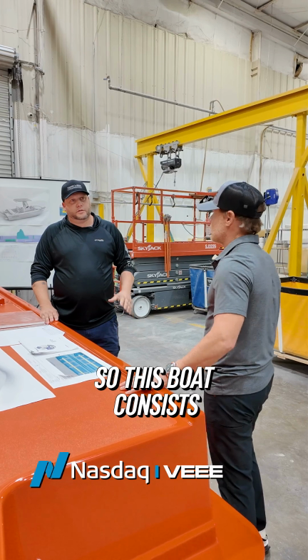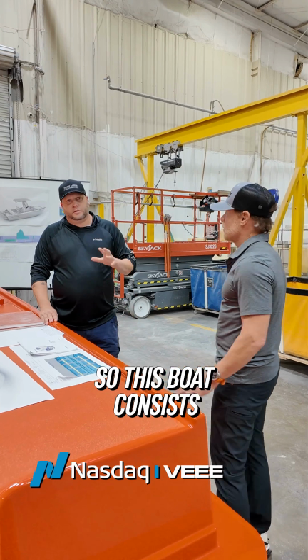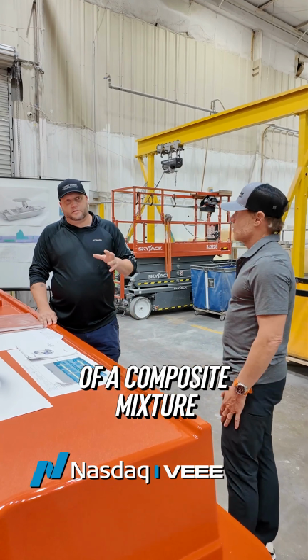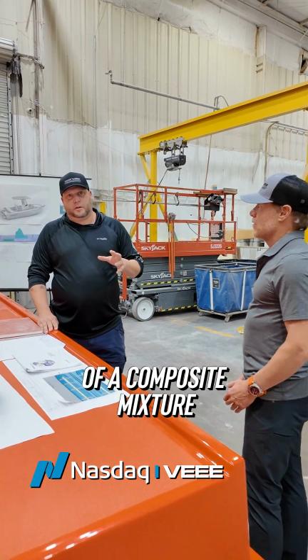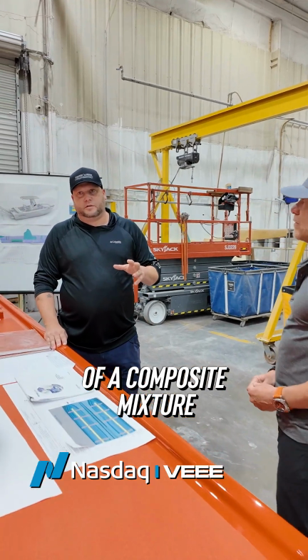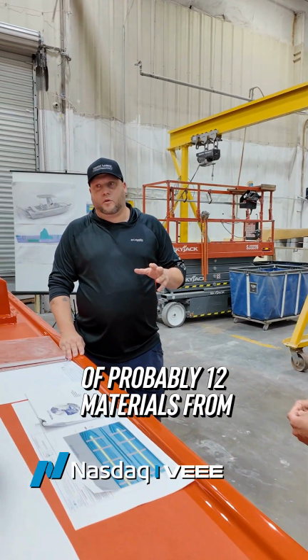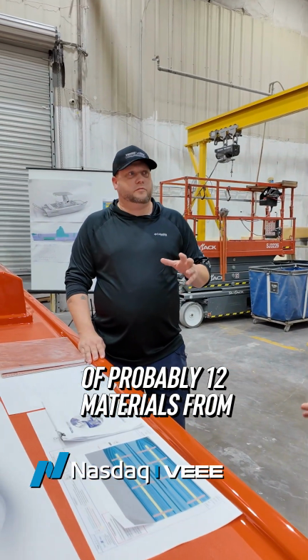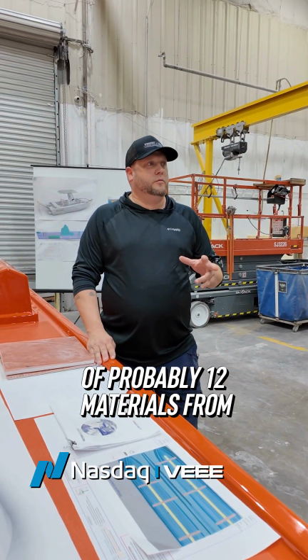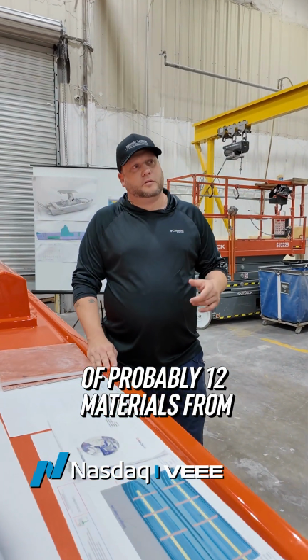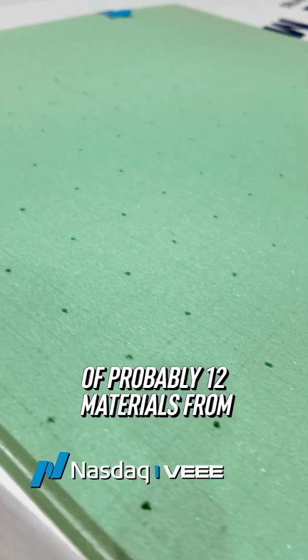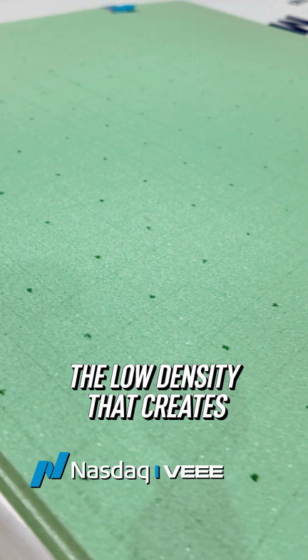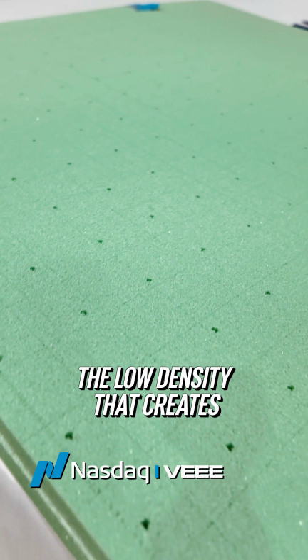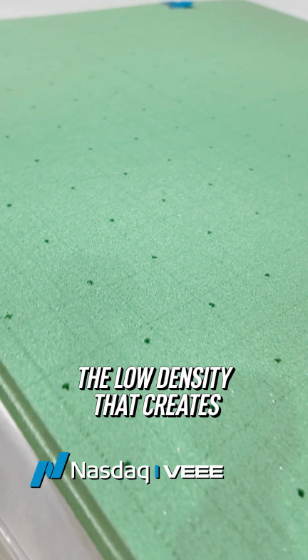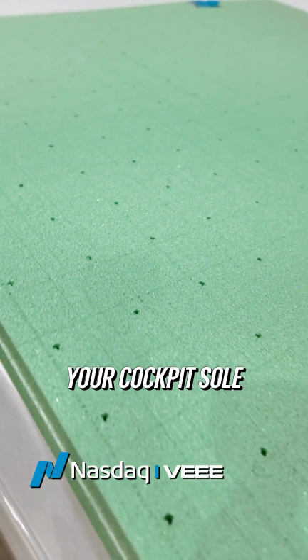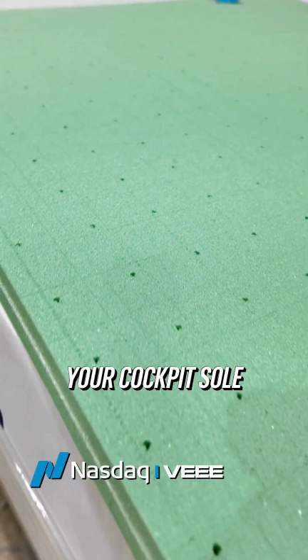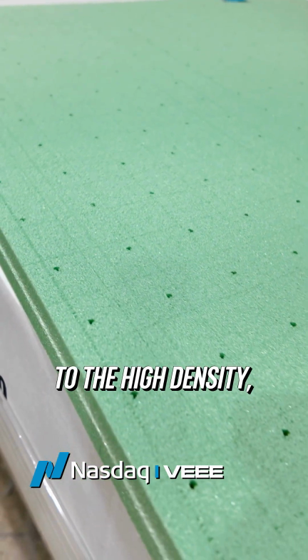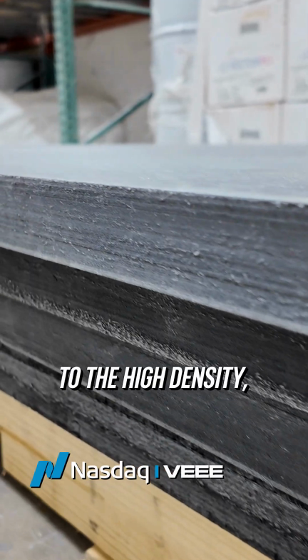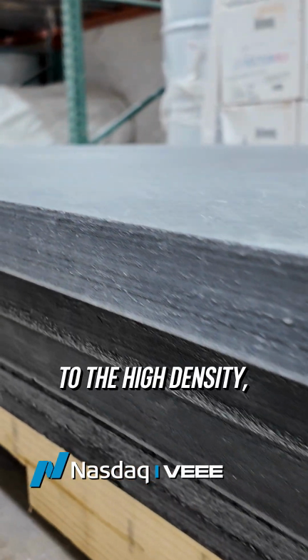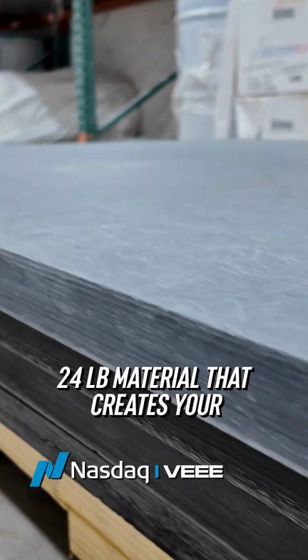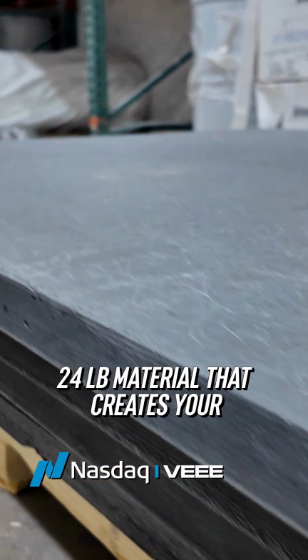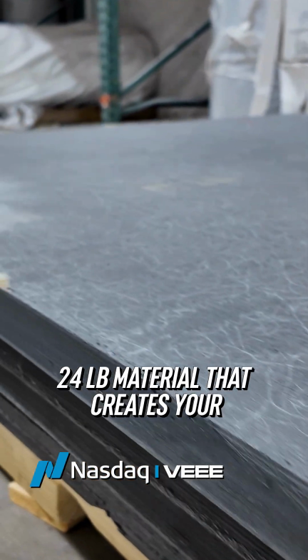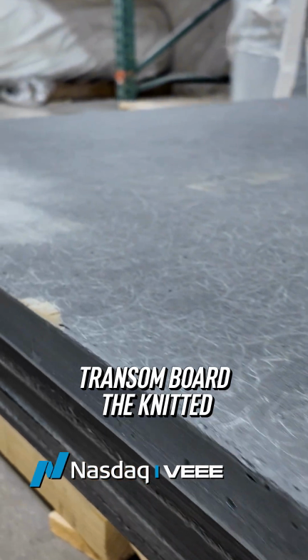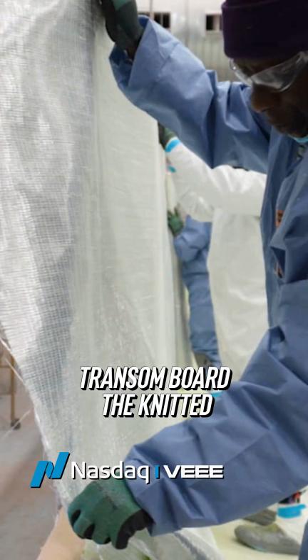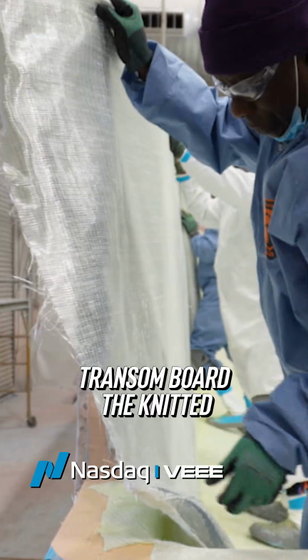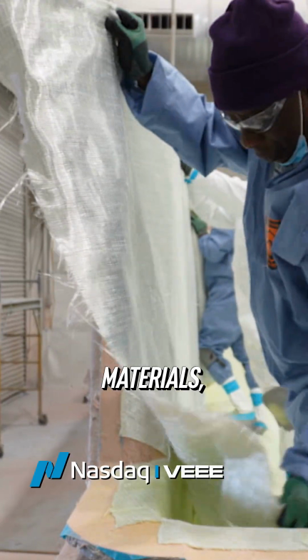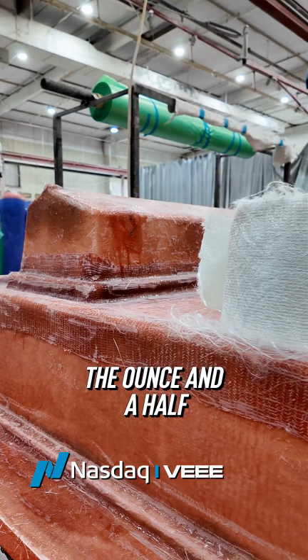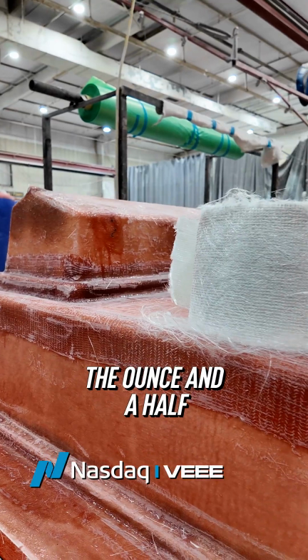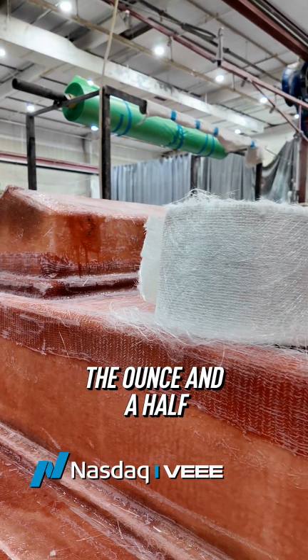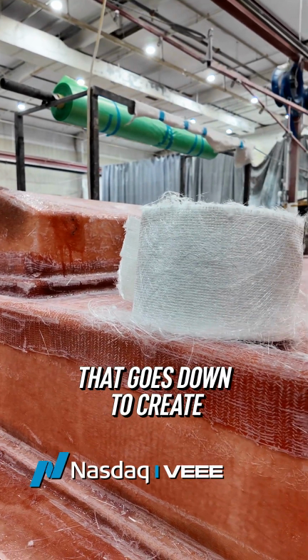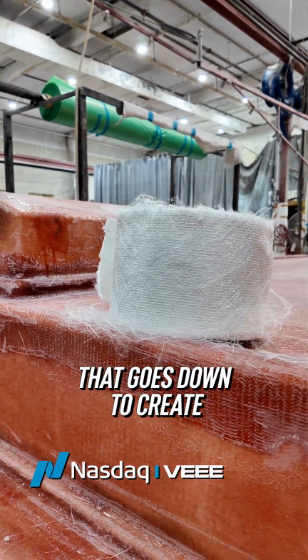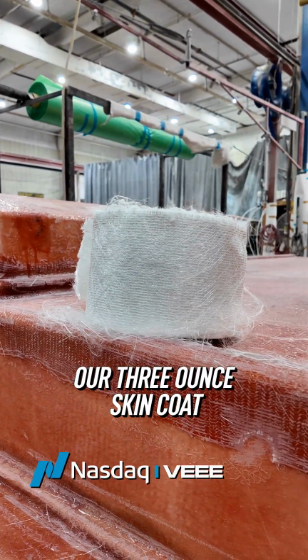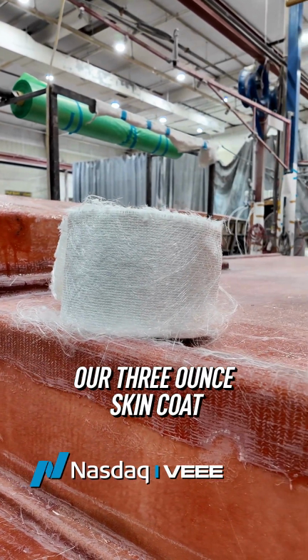This boat consists of a composite mixture of probably 12 materials — from the low-density that creates your cockpit sole, to the high-density 24-pound material that creates your transom board, through the knitted materials and the ounce-and-a-half that goes down to create our three-ounce skin coat.